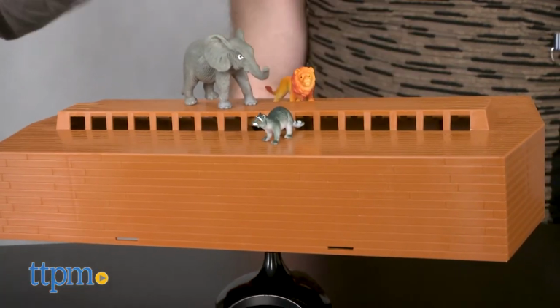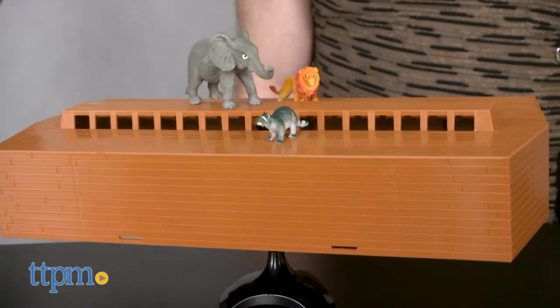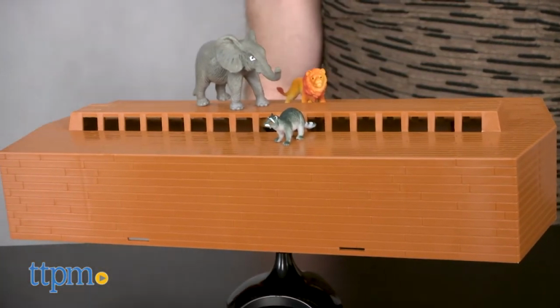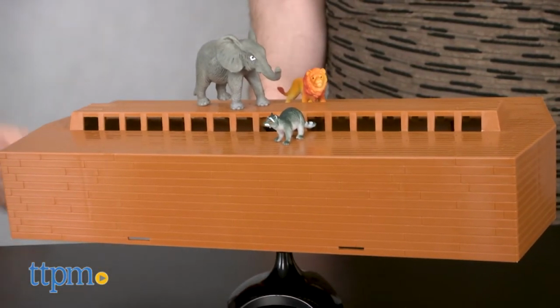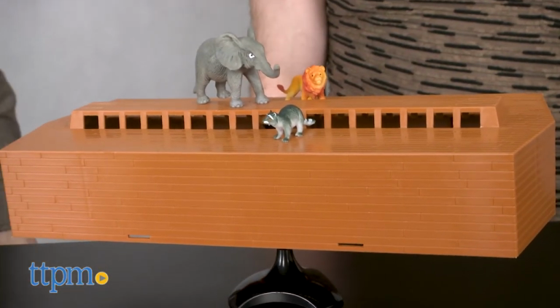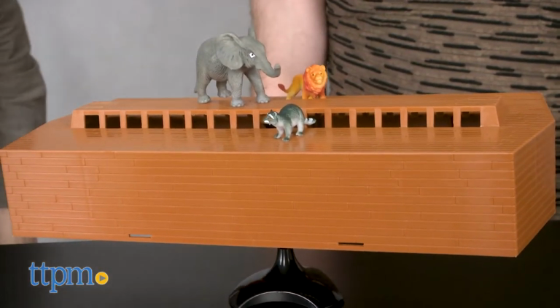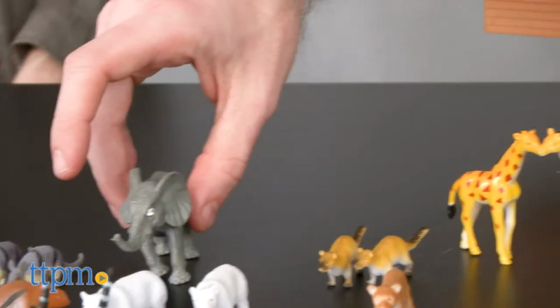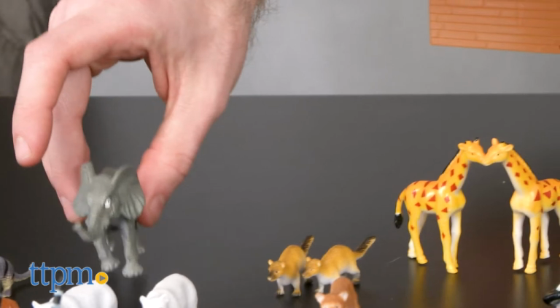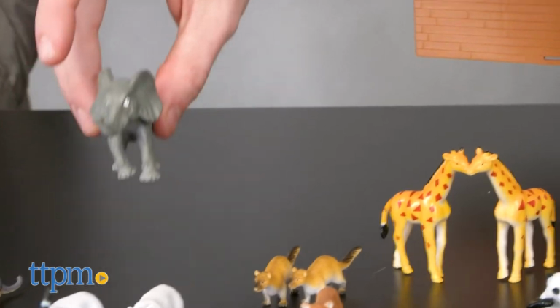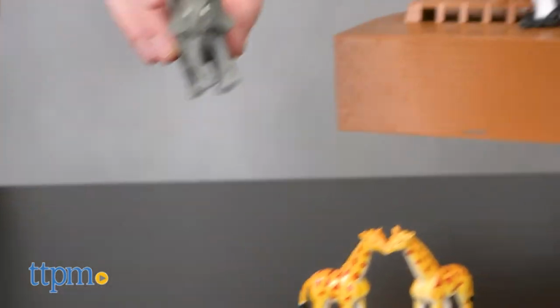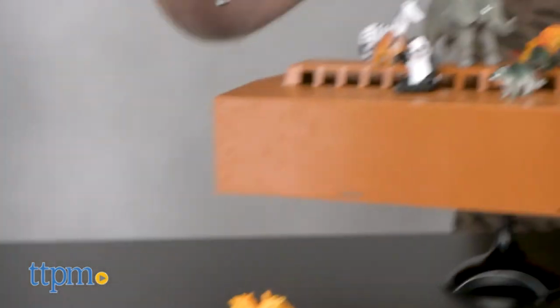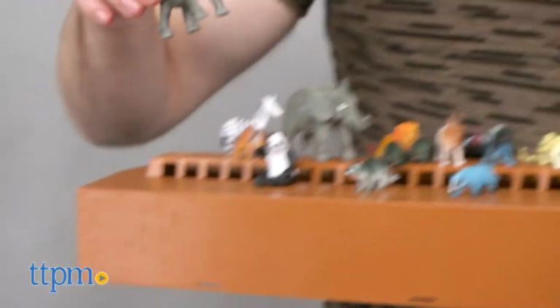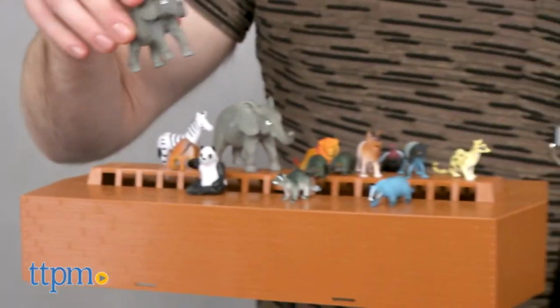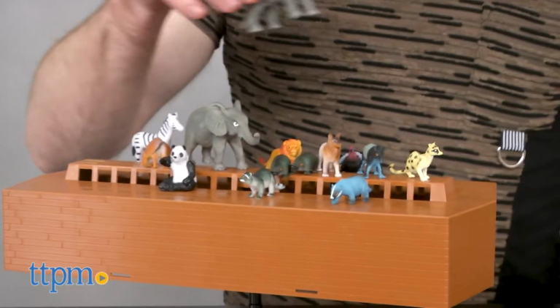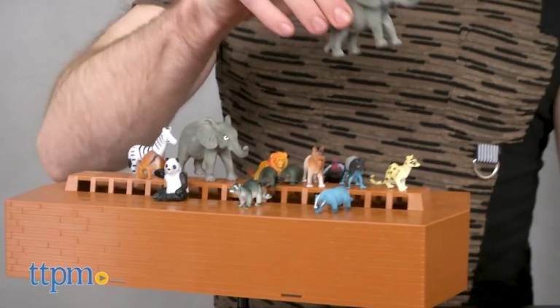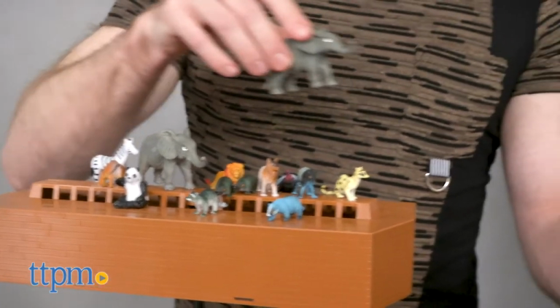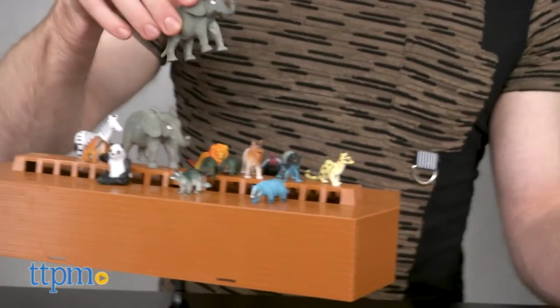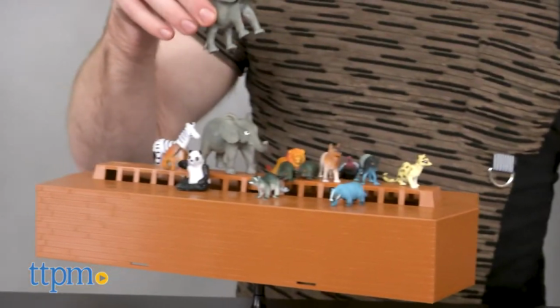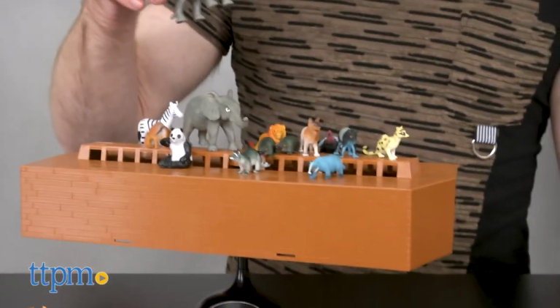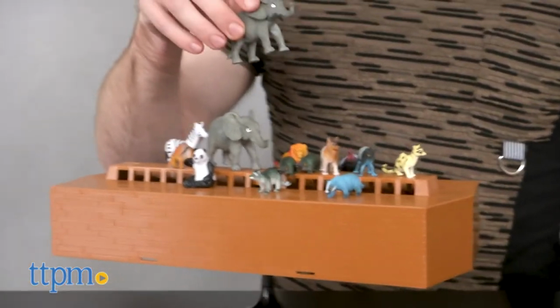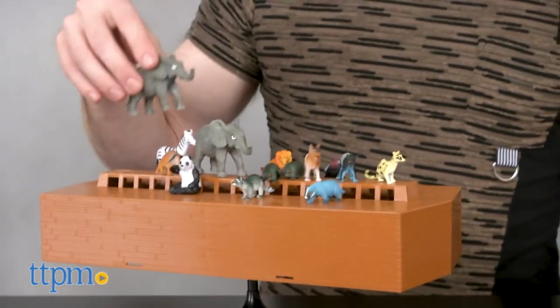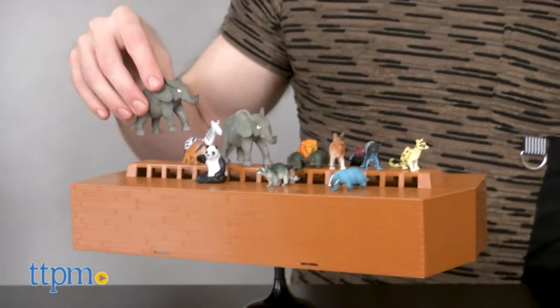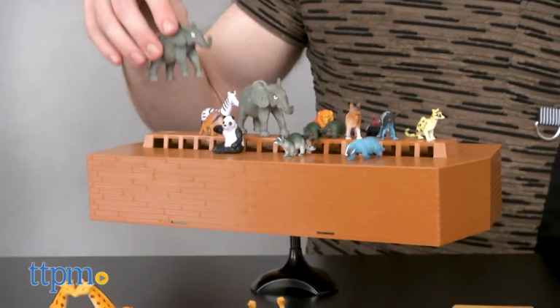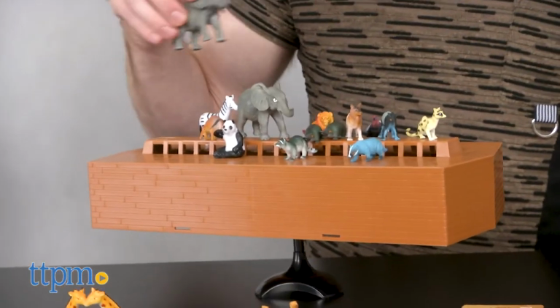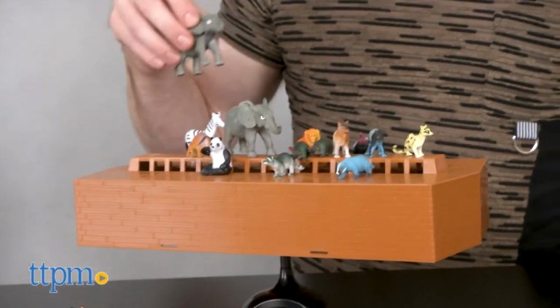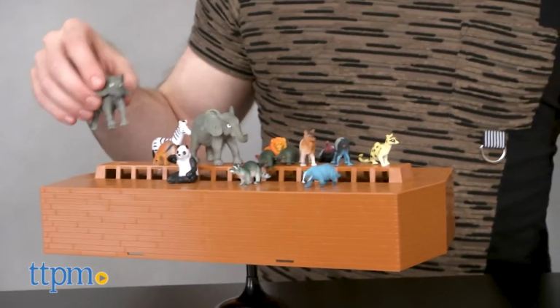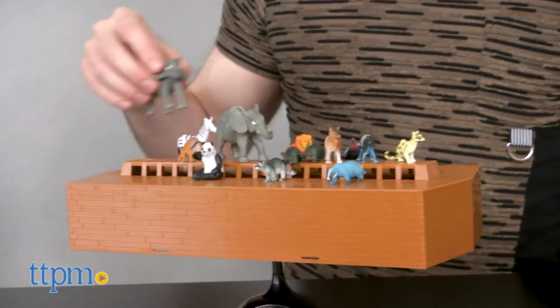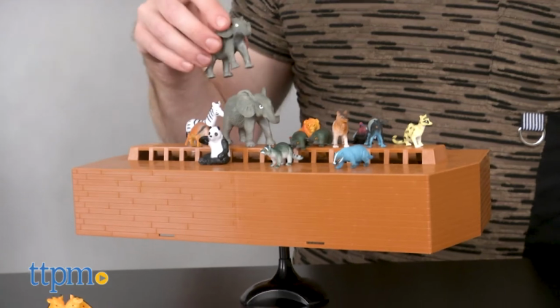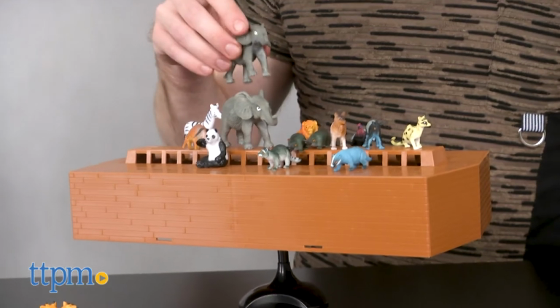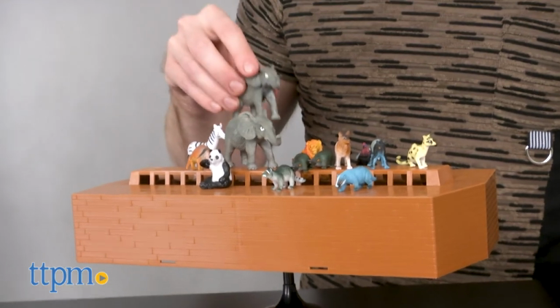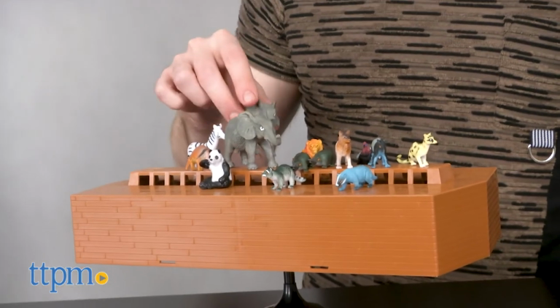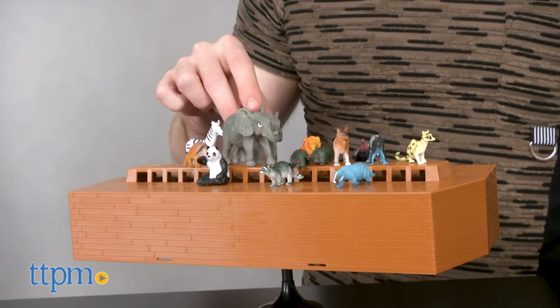If only one animal falls during your turn, hold on to it. Instead of drawing a new card next turn, you'll place that animal back onto the Ark.